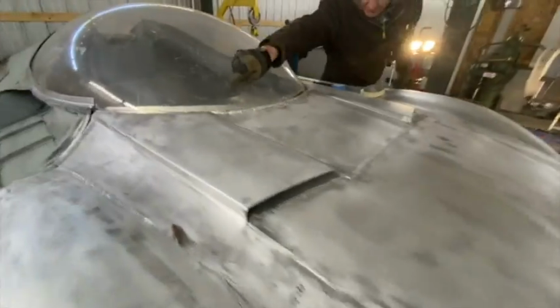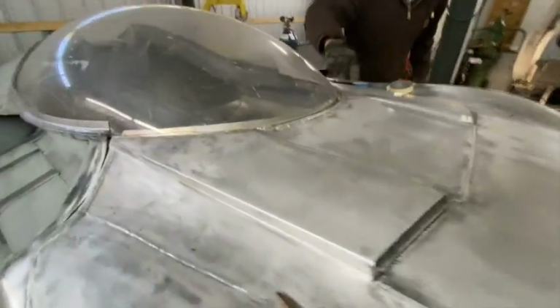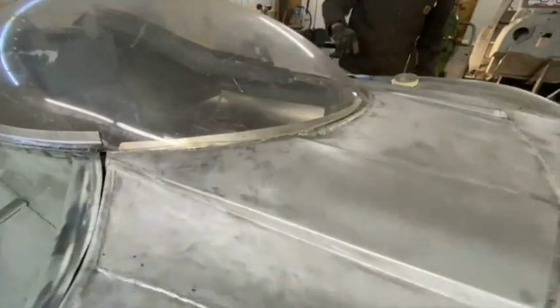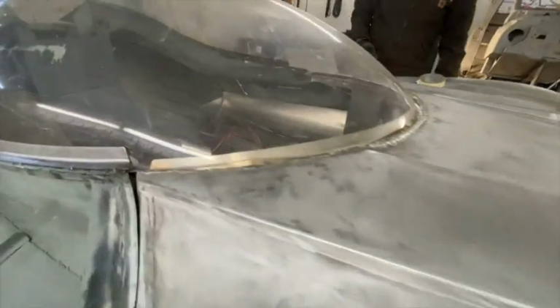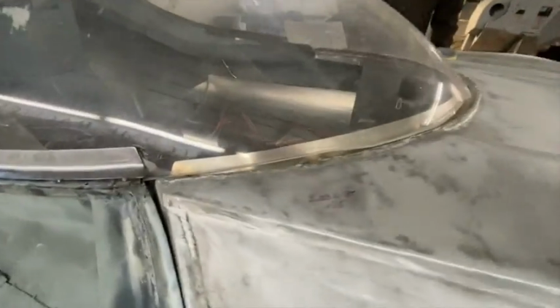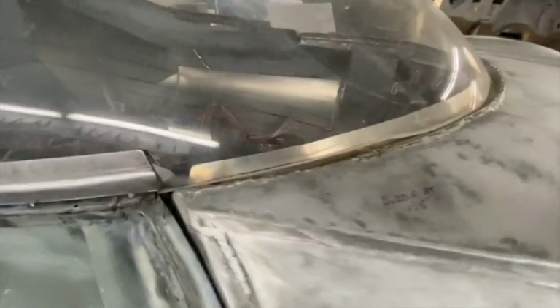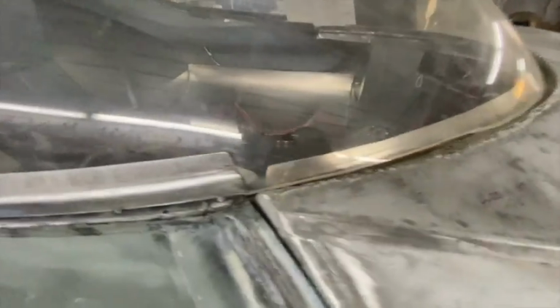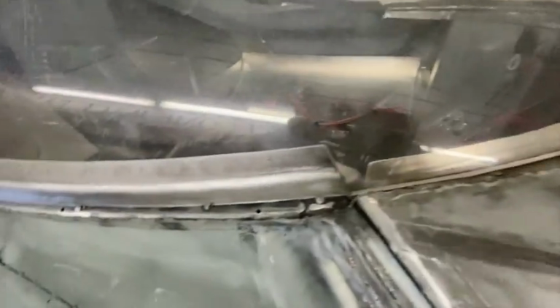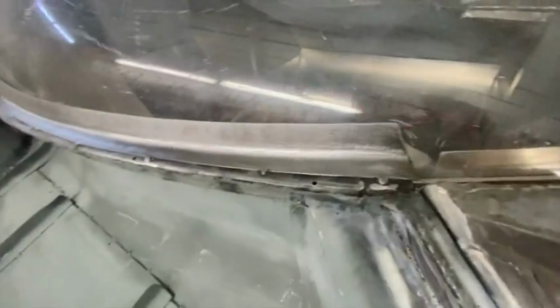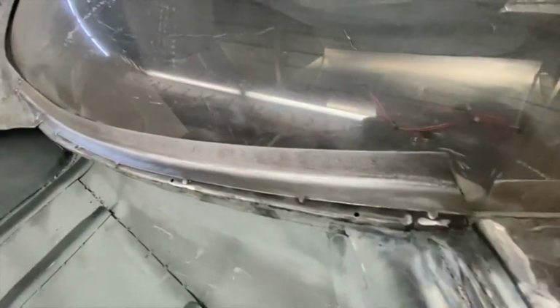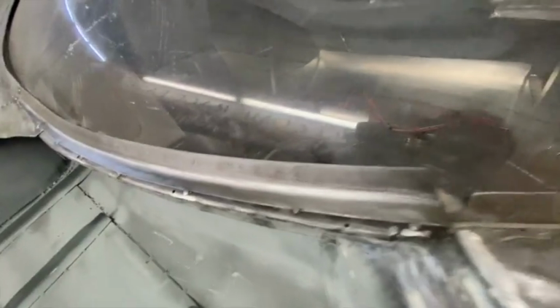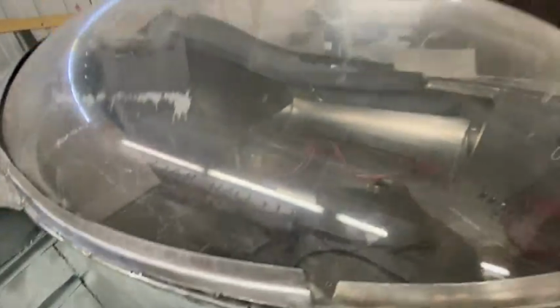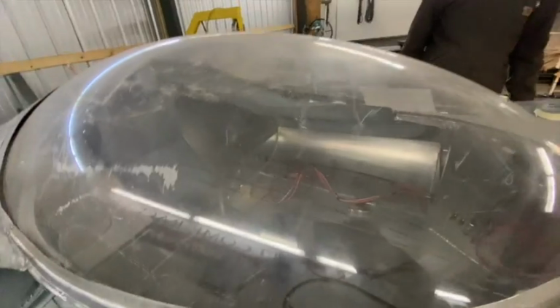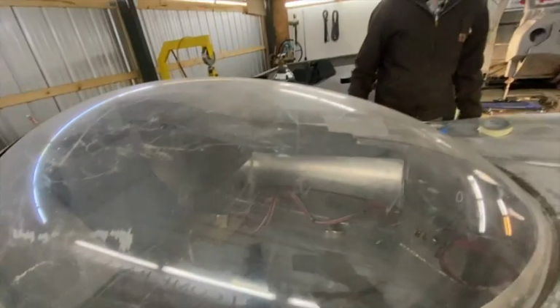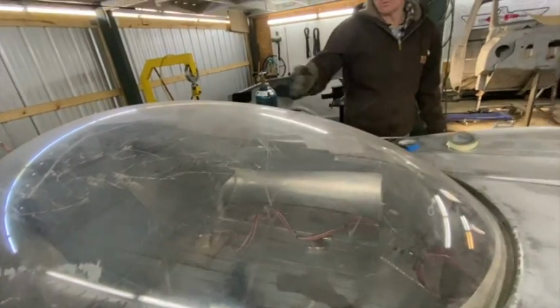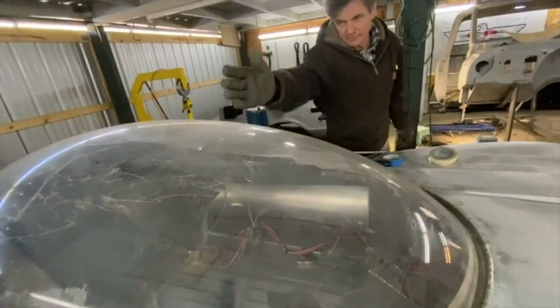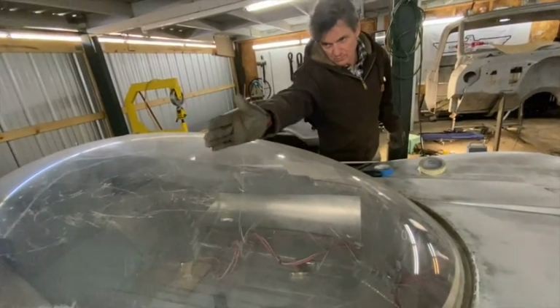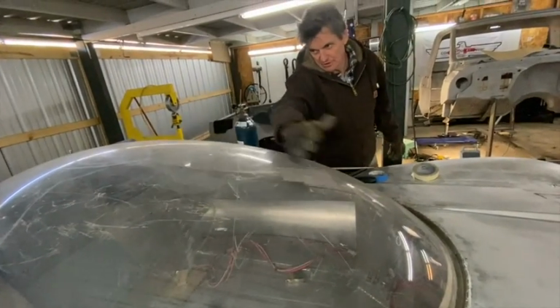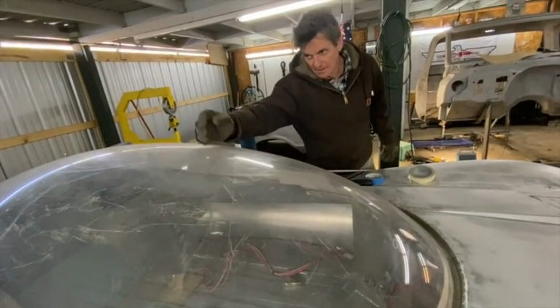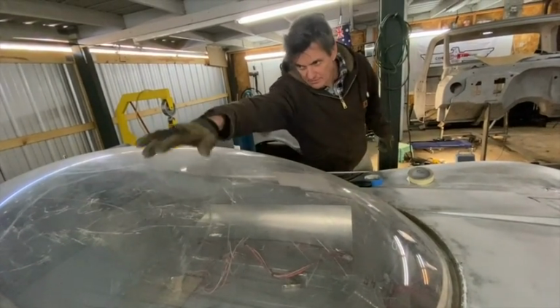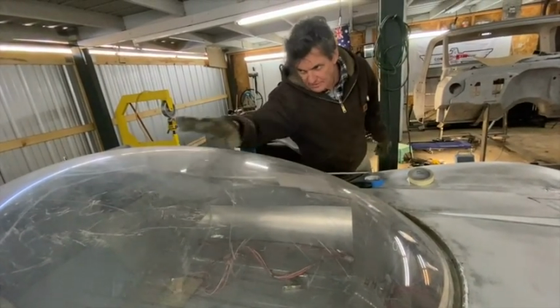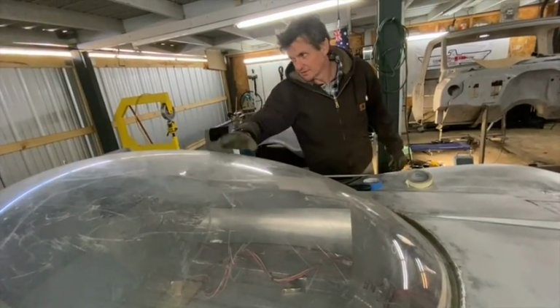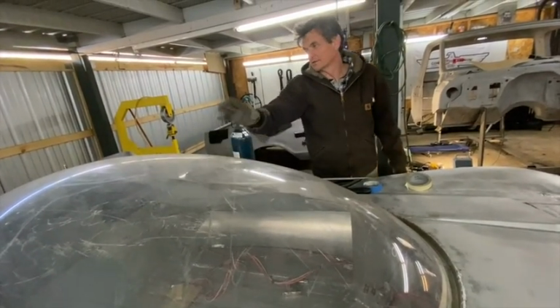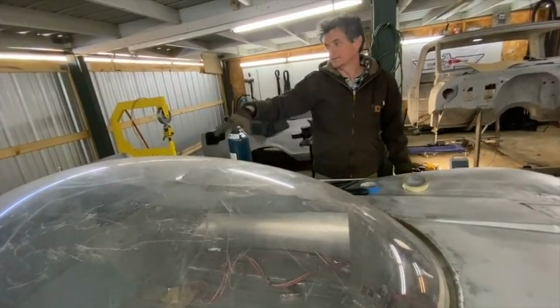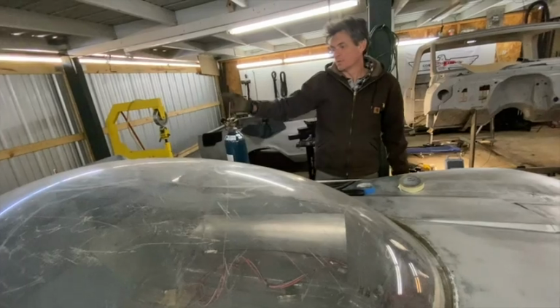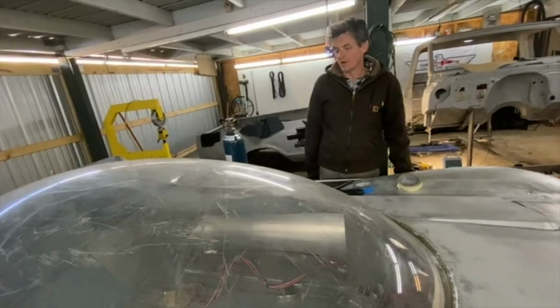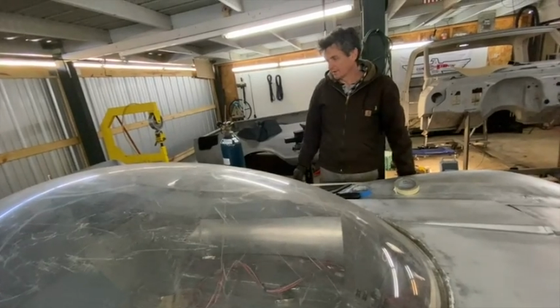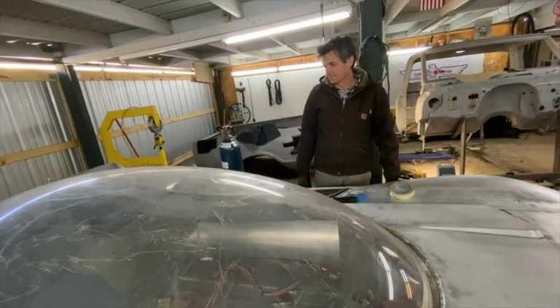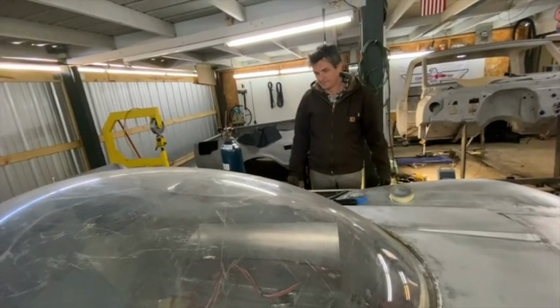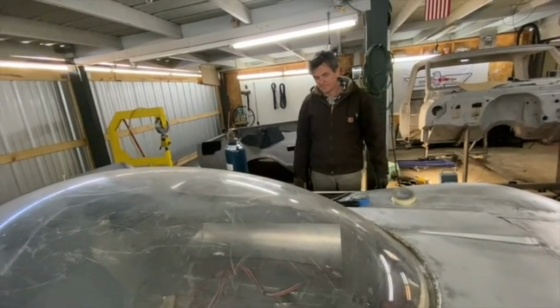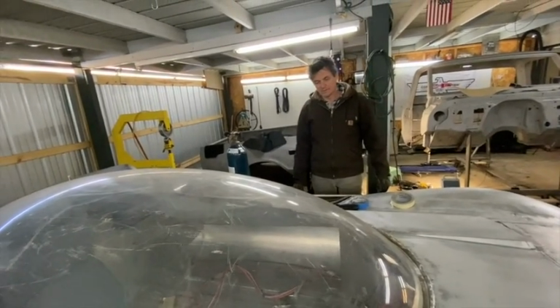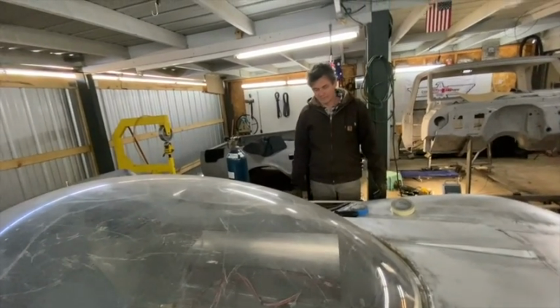We'll attach the bubble and then cut it. This being our mock-up bubble, we'll divide the windshield and the two door sections, and then we'll be able to open it up. That'll be what comes after that.